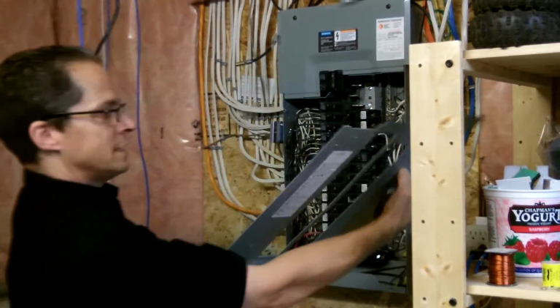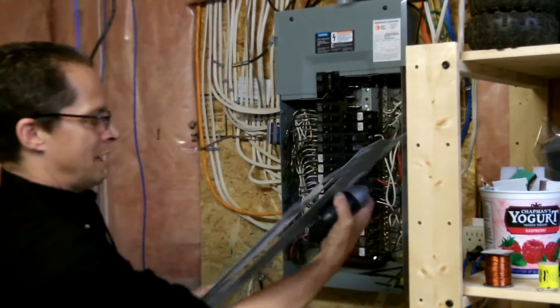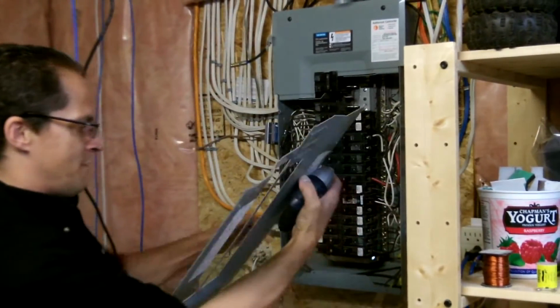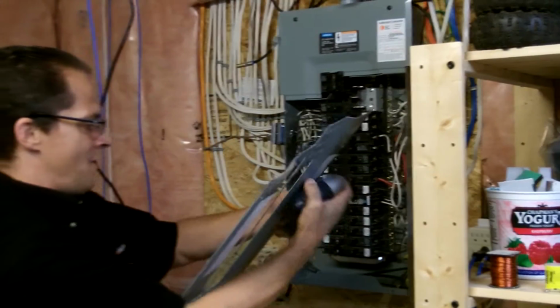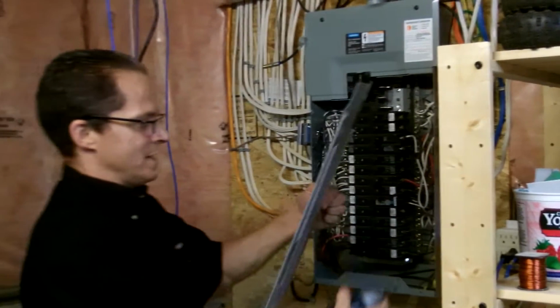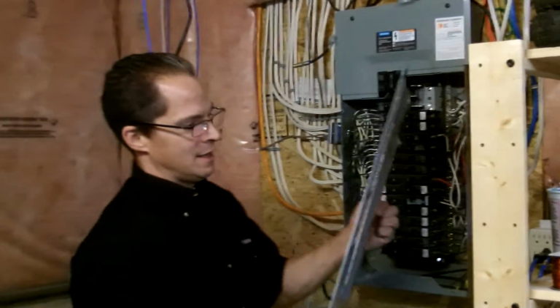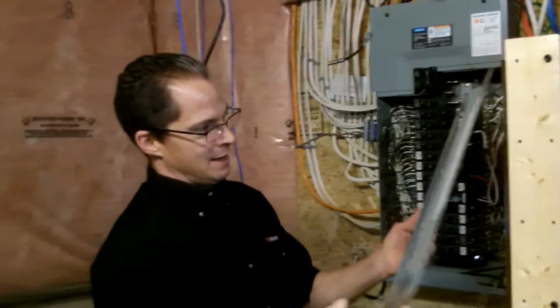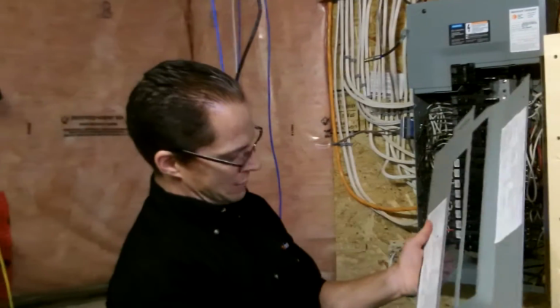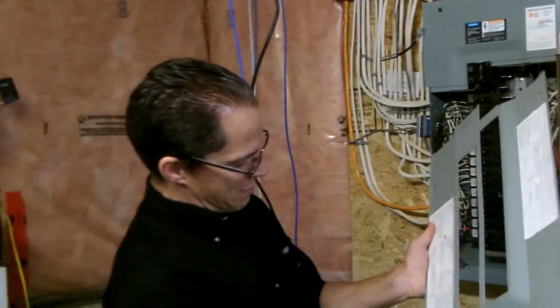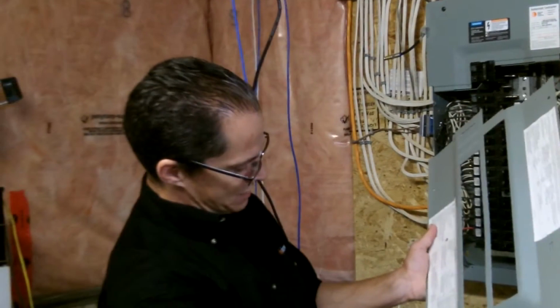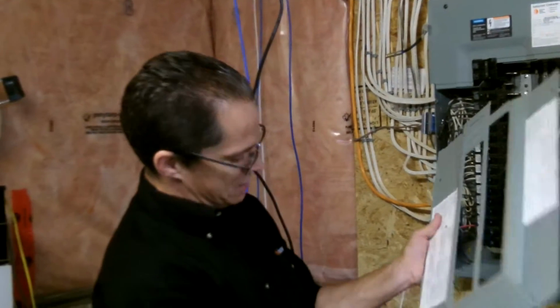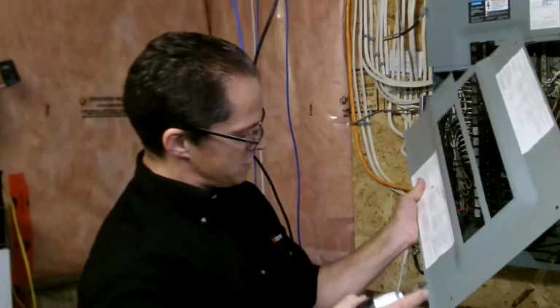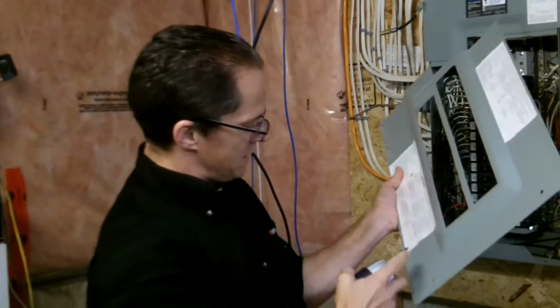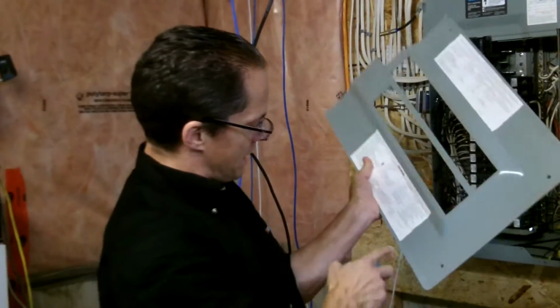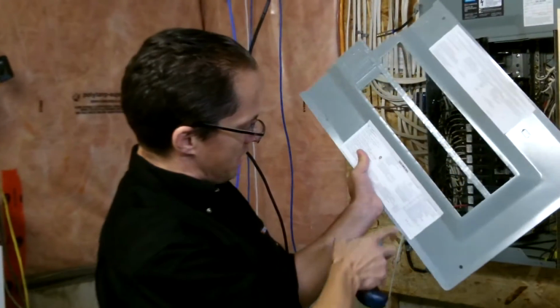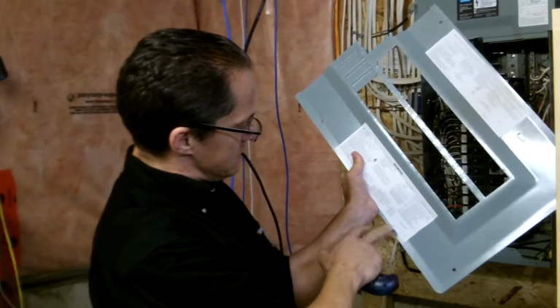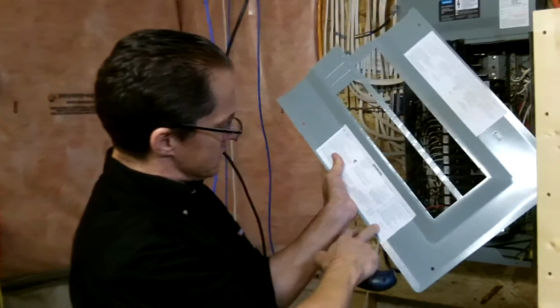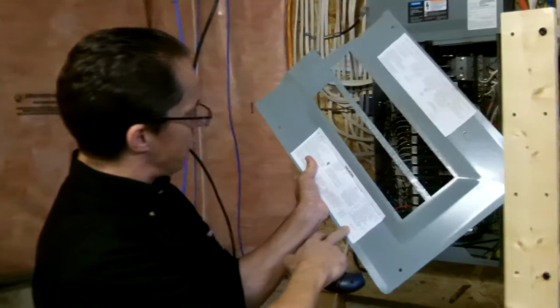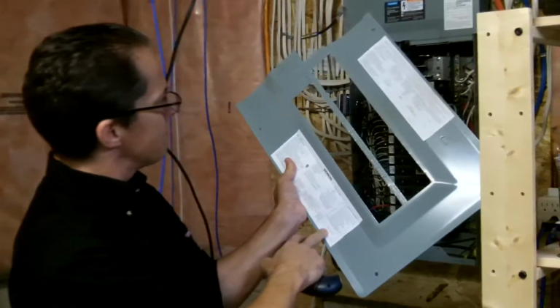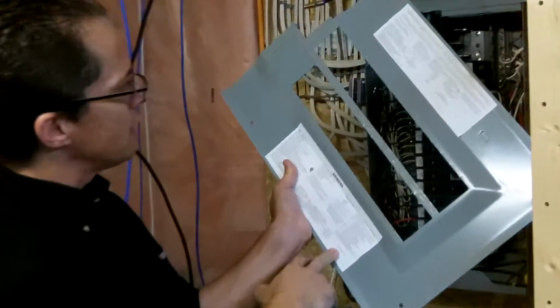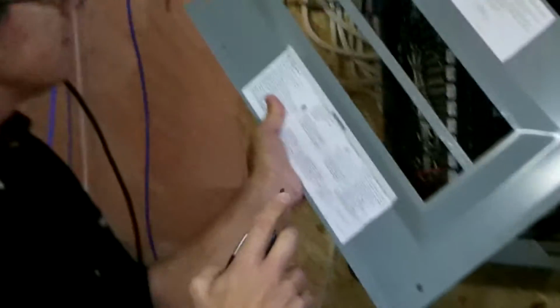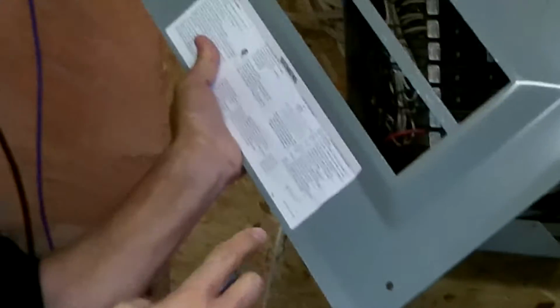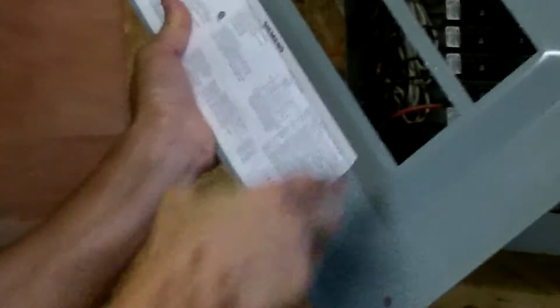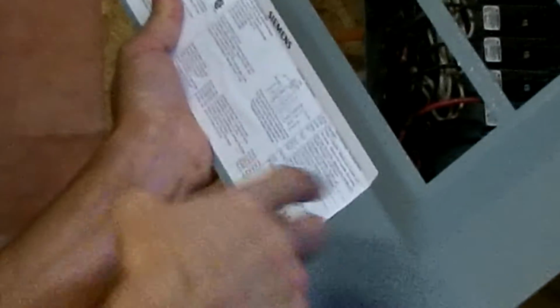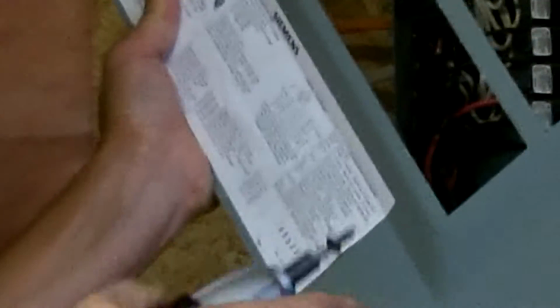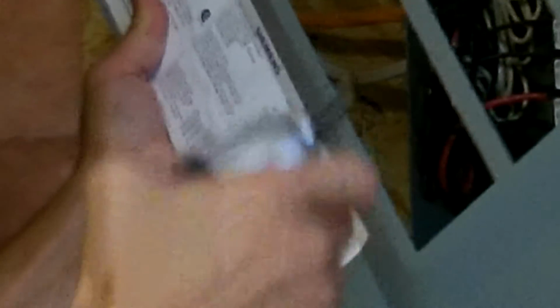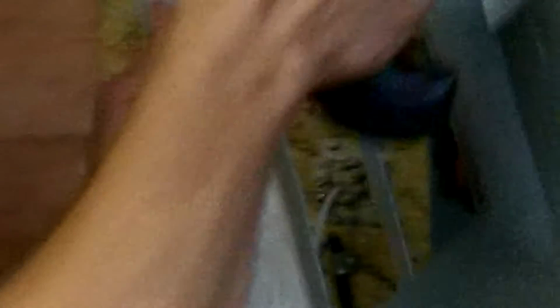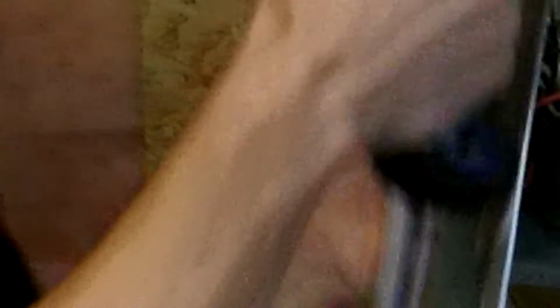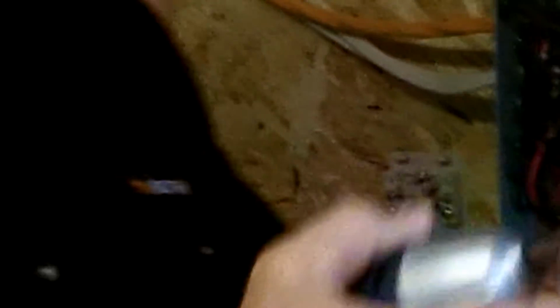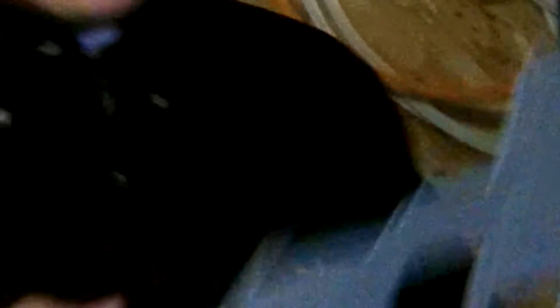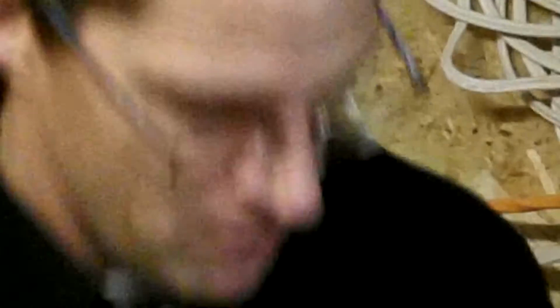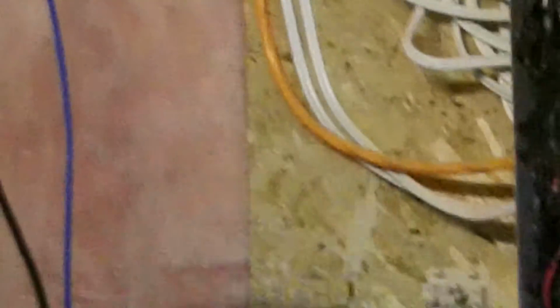Taking the panel off, I always take a look at the back just to catch a date. You can see this one says 05. If you're trying to date things, quite often the panel will have a date on the back. Check the size of the panel, that sort of thing.